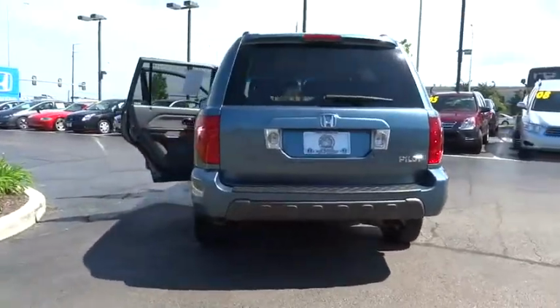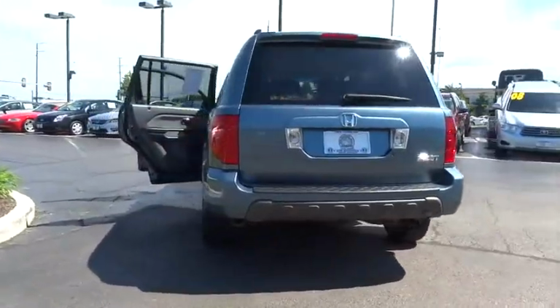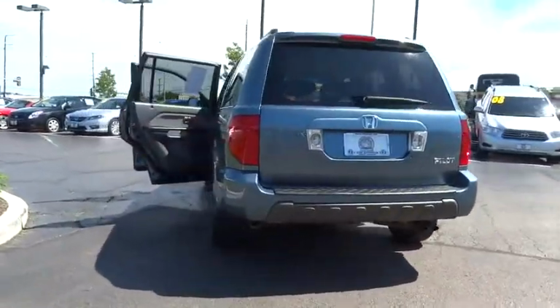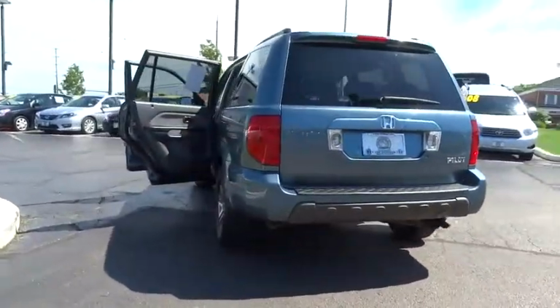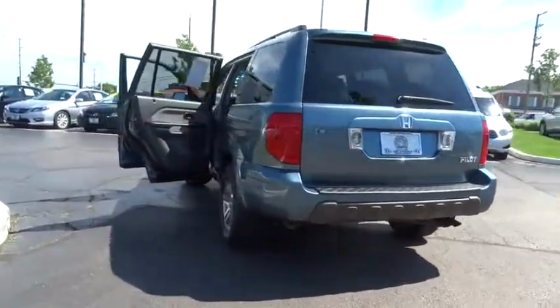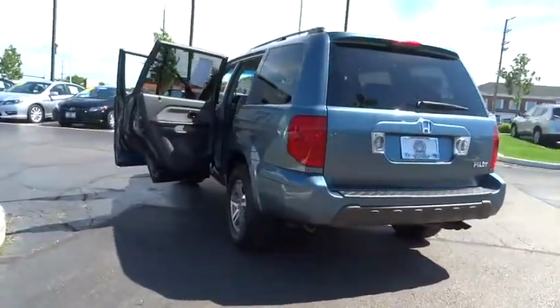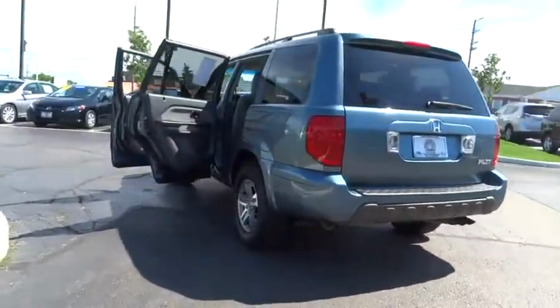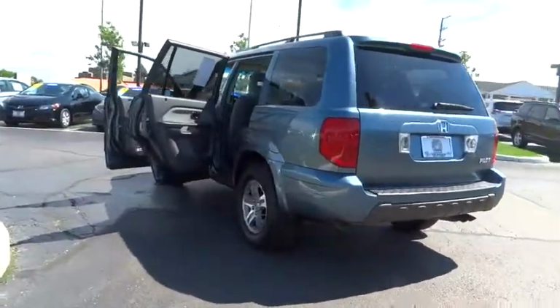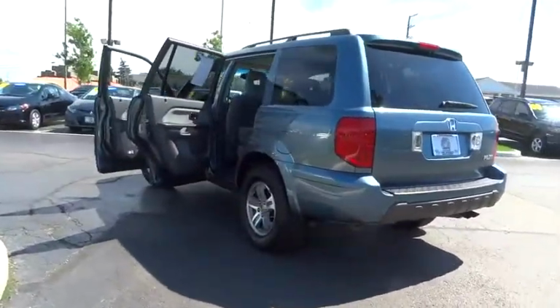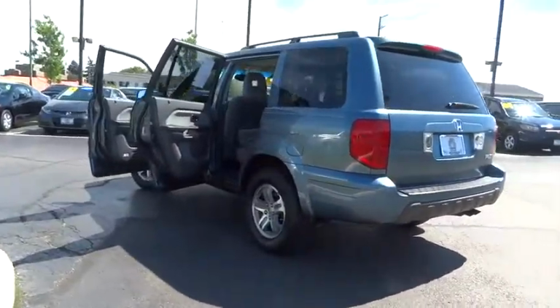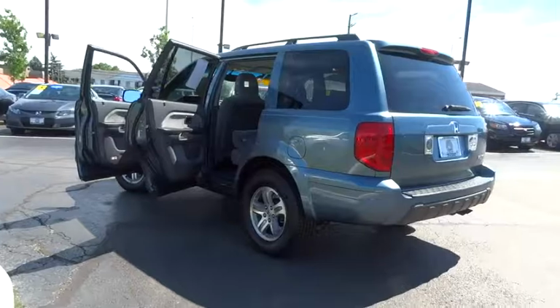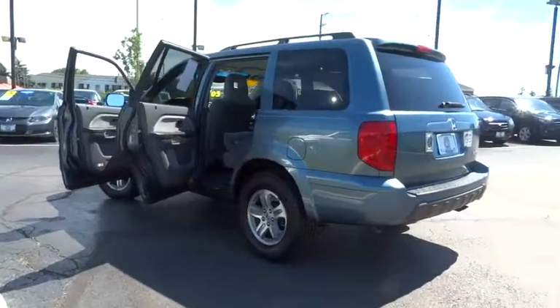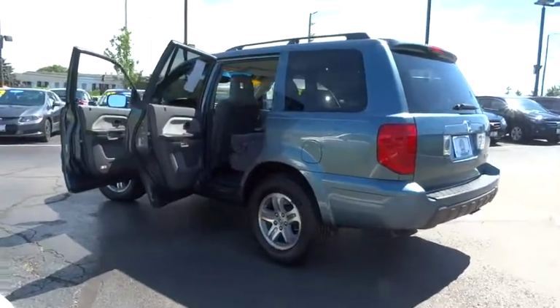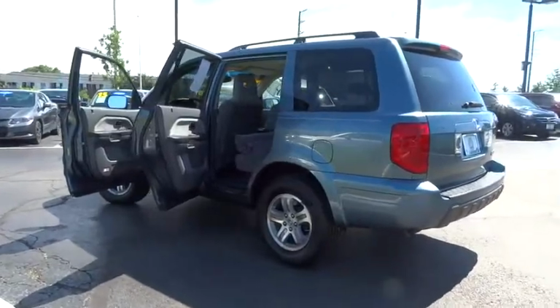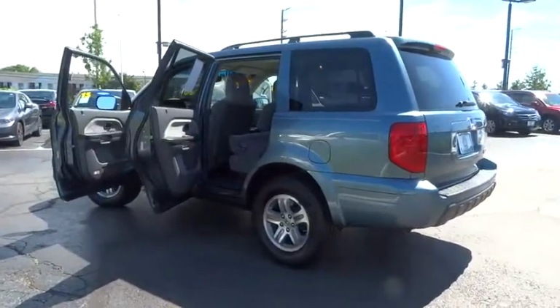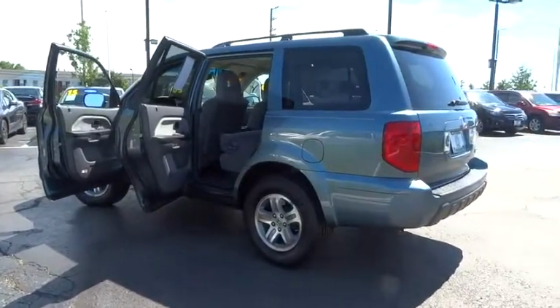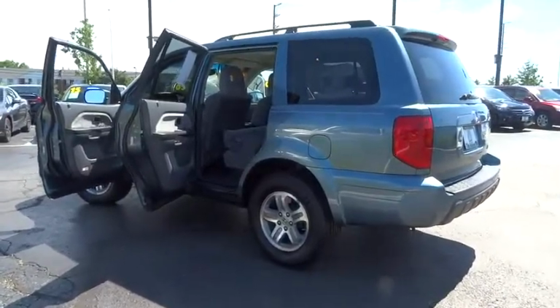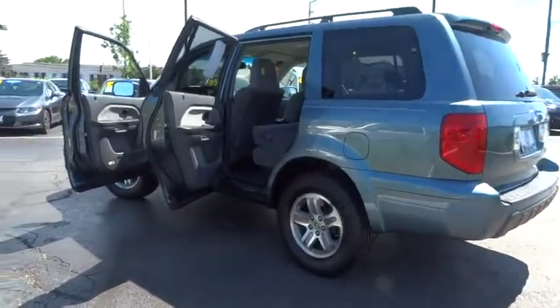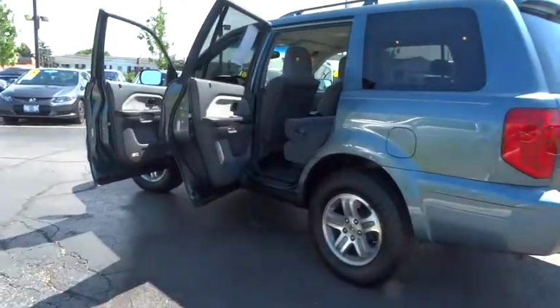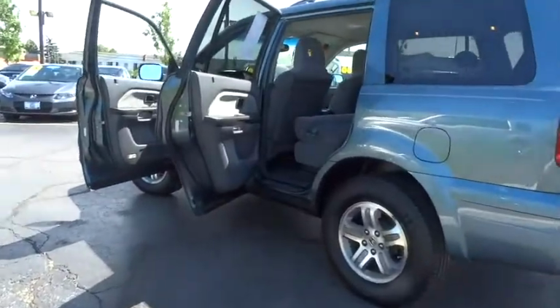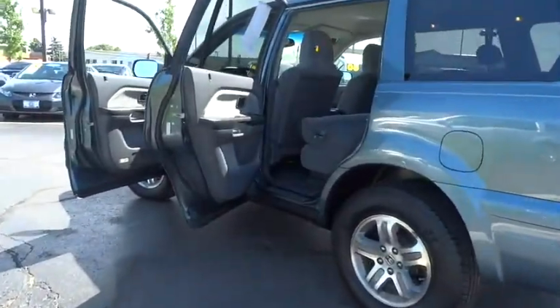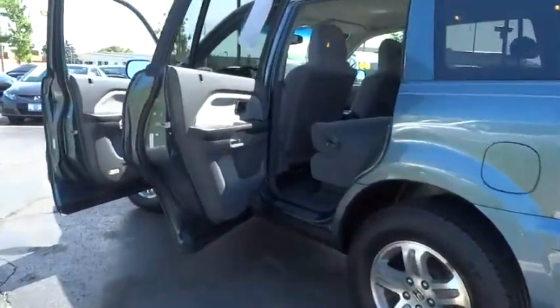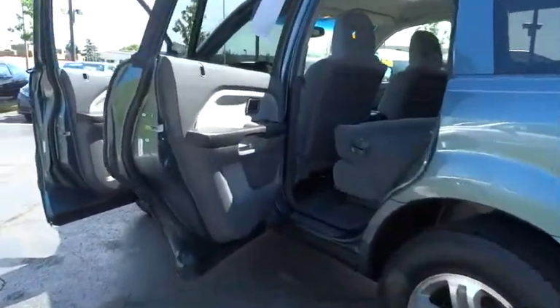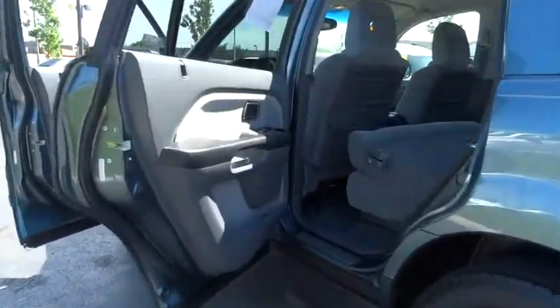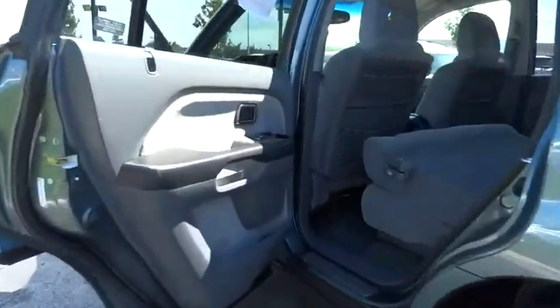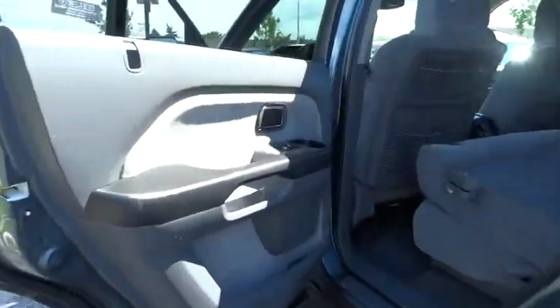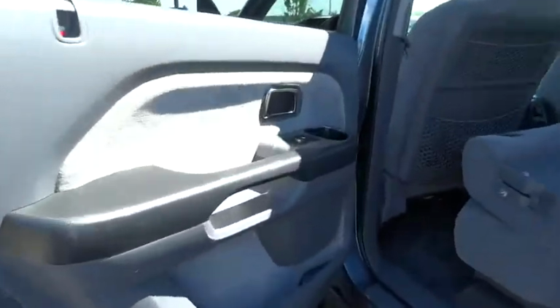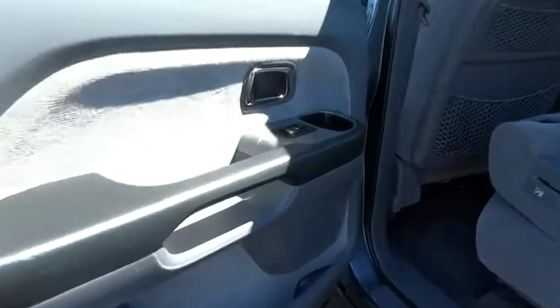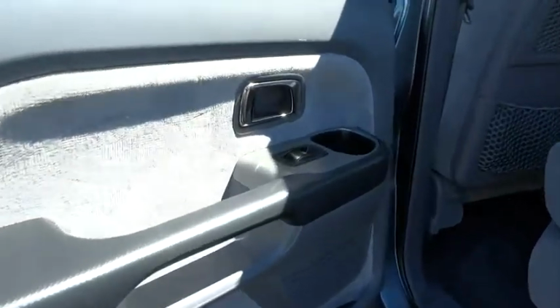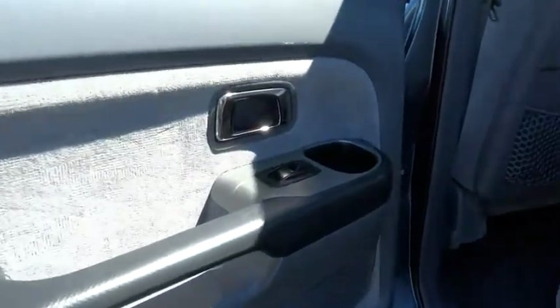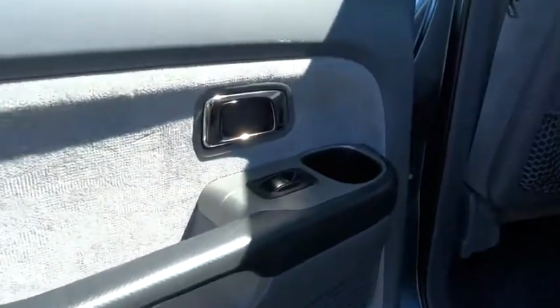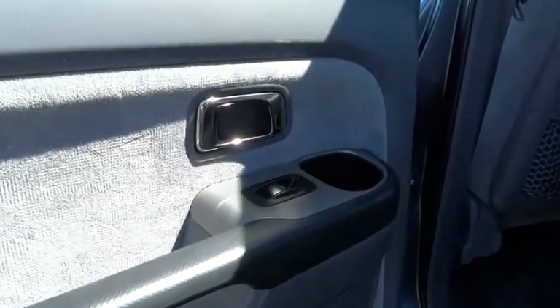Dual airbags. Power steering. Air conditioning front. Alloy wheels. Four-wheel disc brakes. Power windows. Security system. CD player. Rear window defroster.